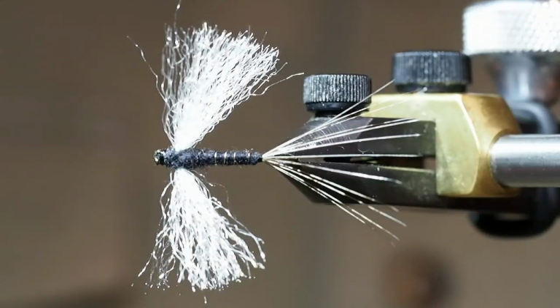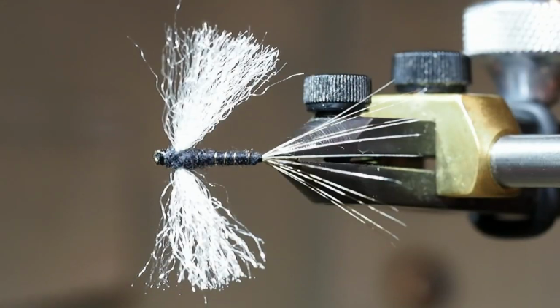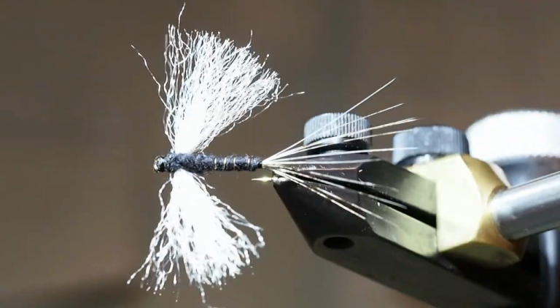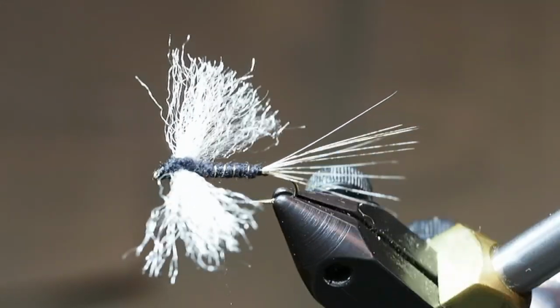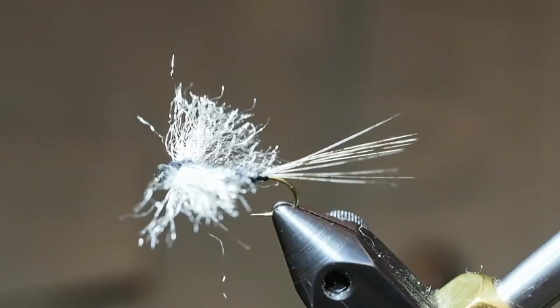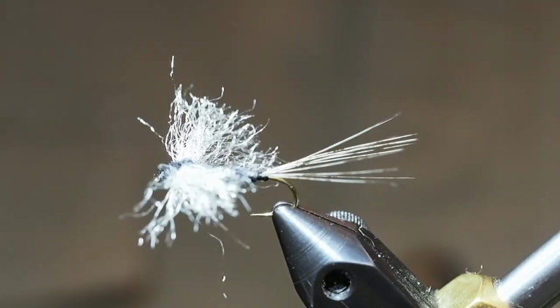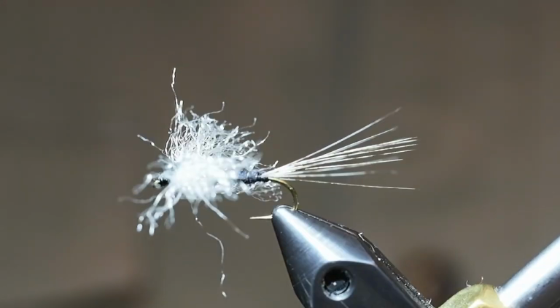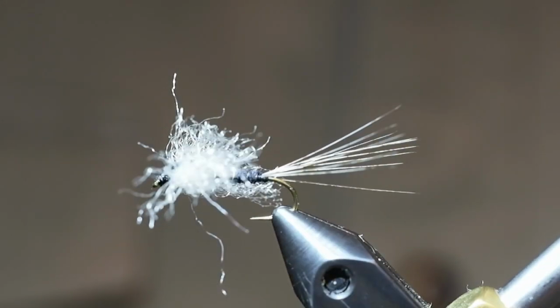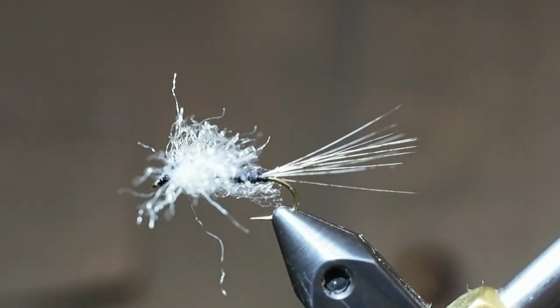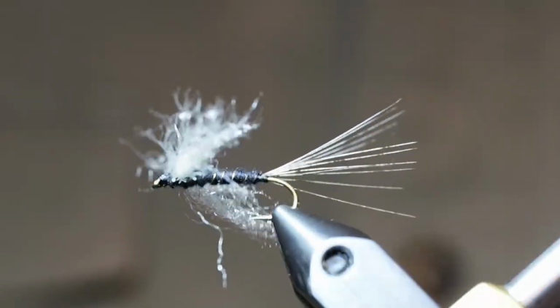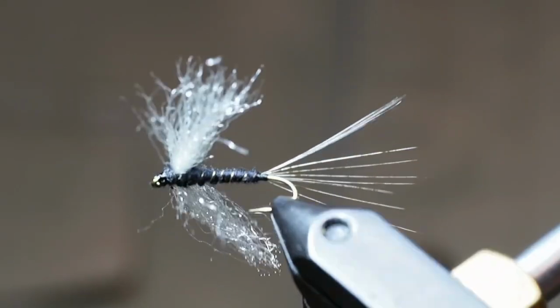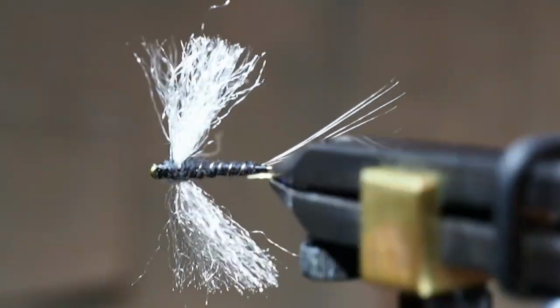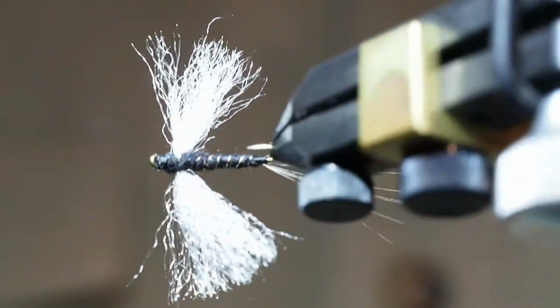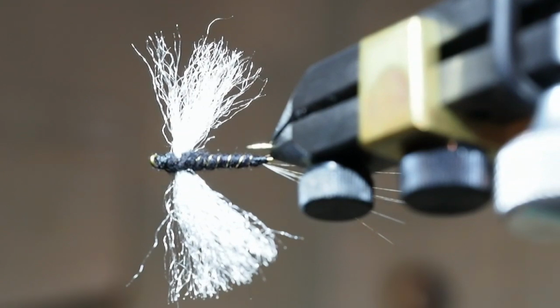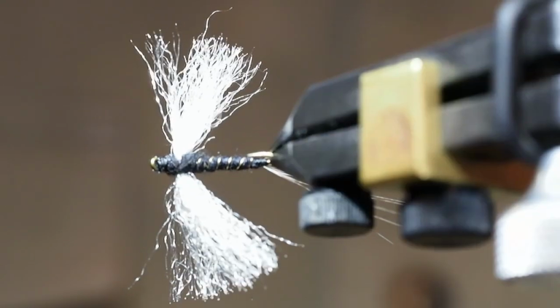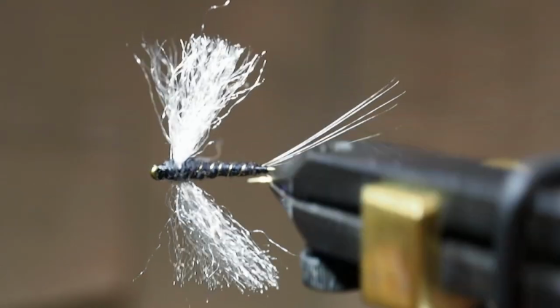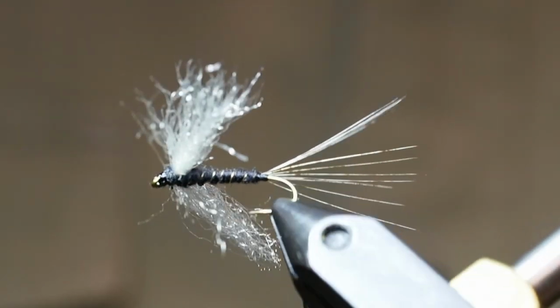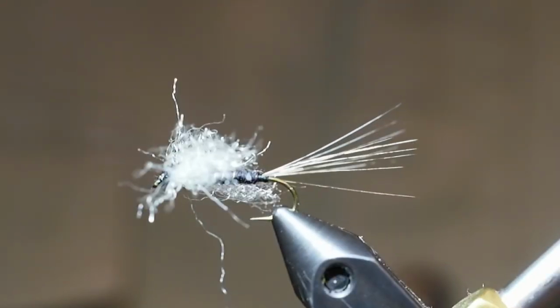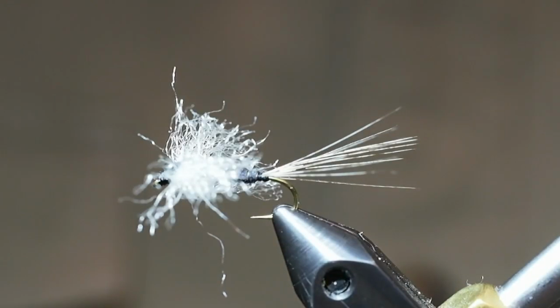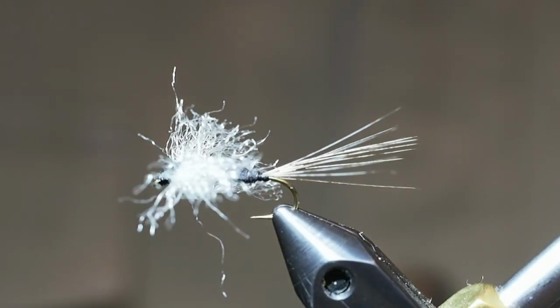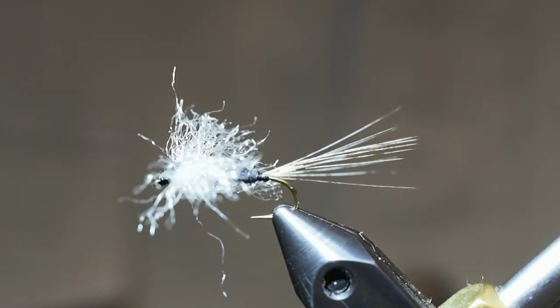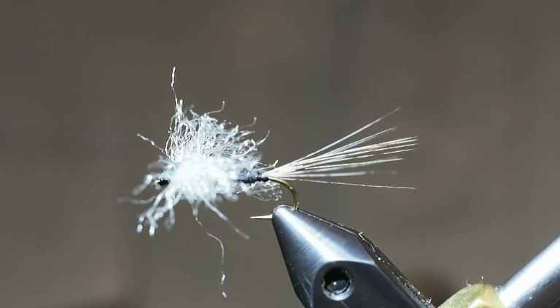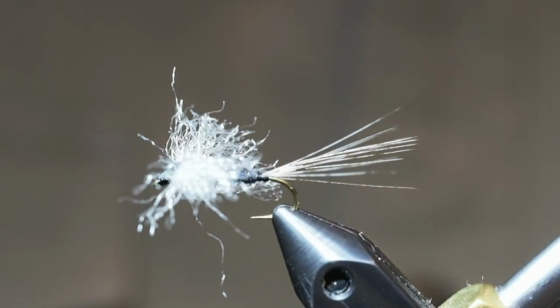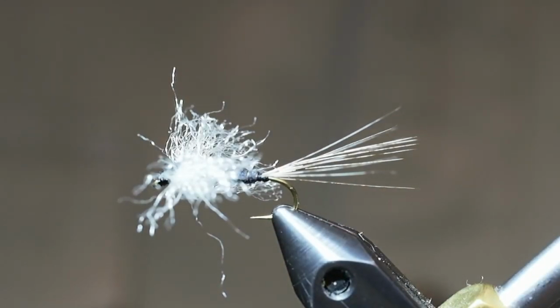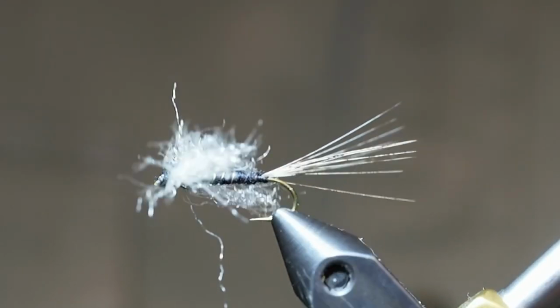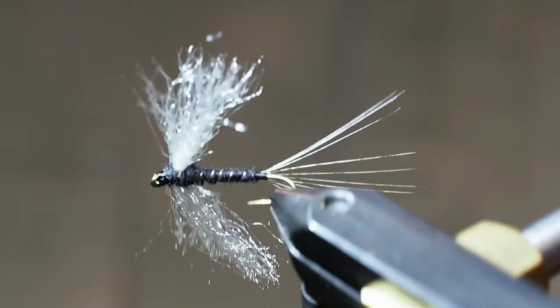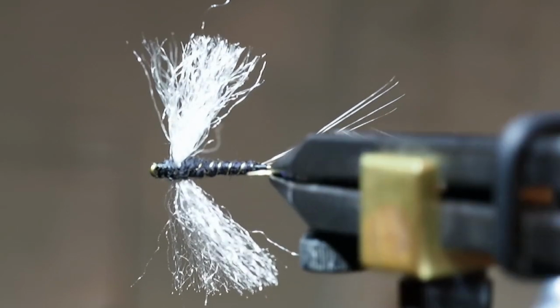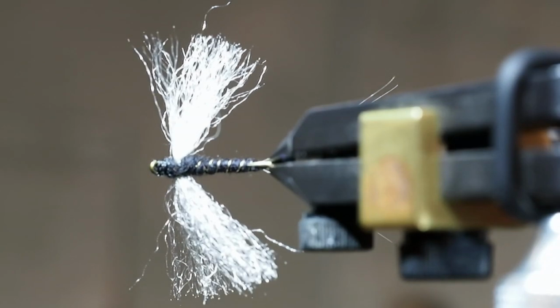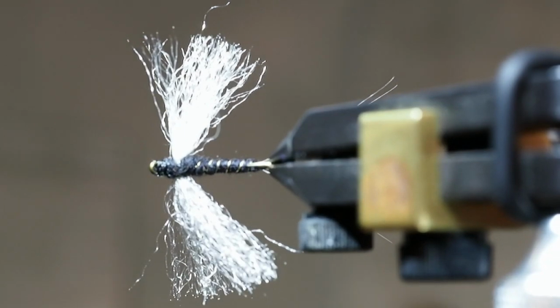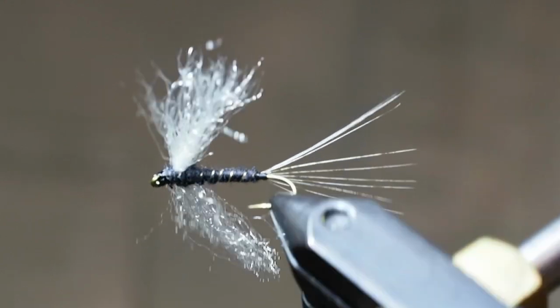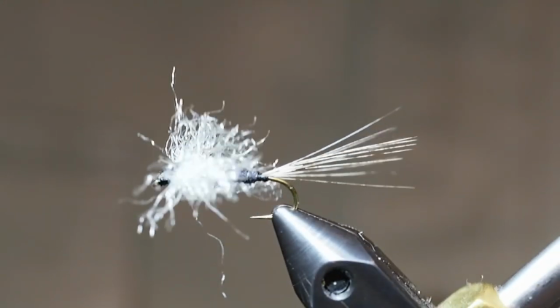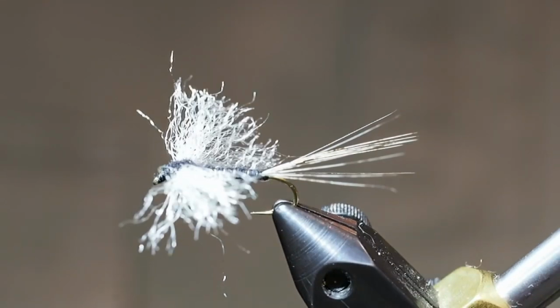This is a very effective fly where the grey drakes are hatching in late May, early June.